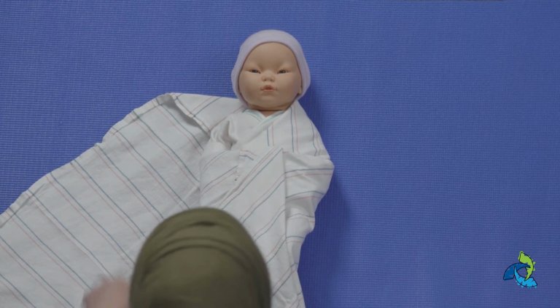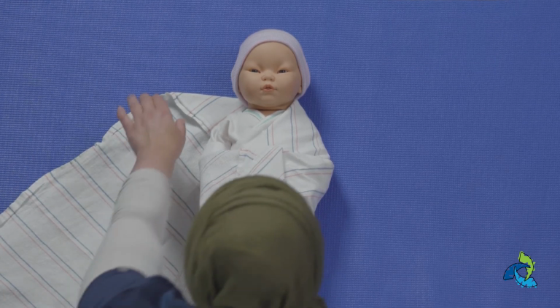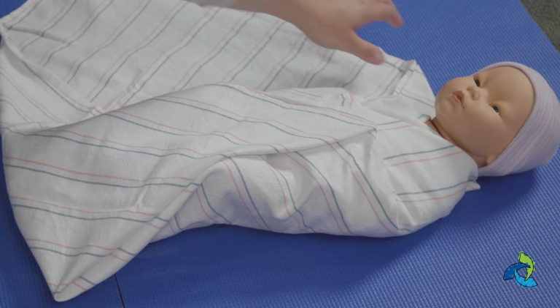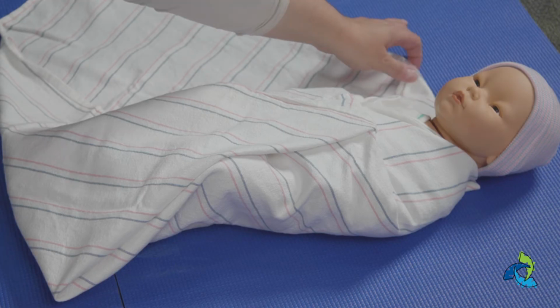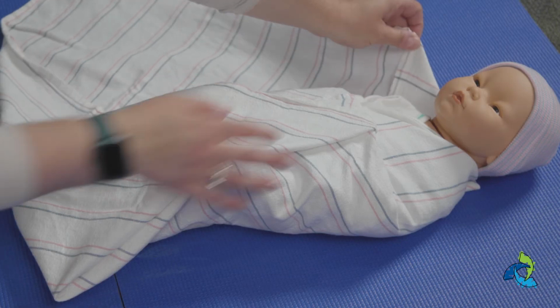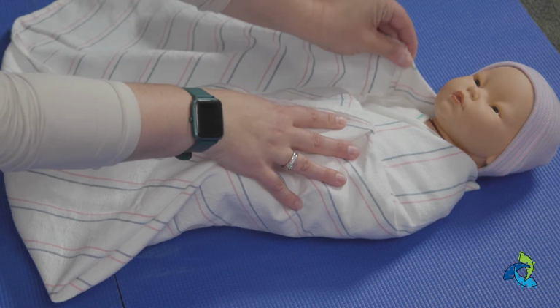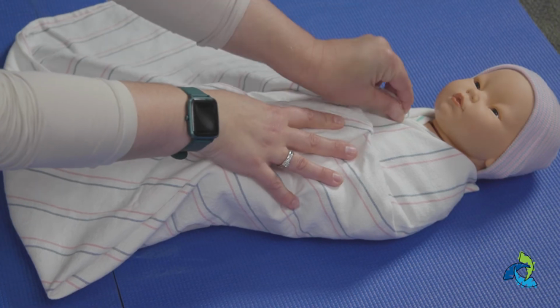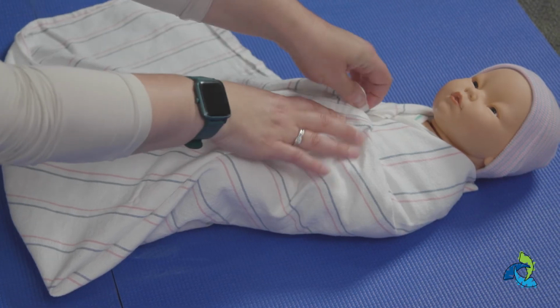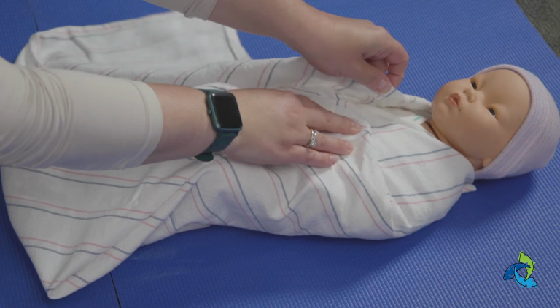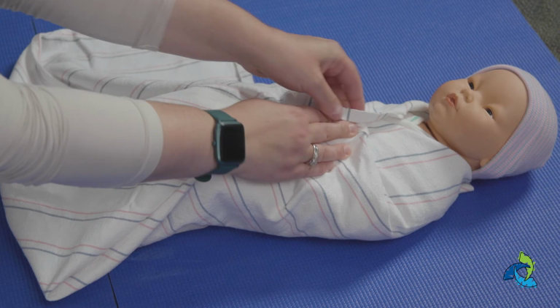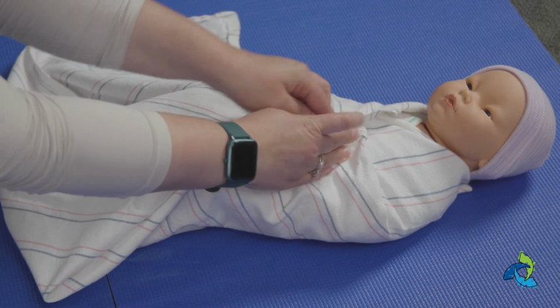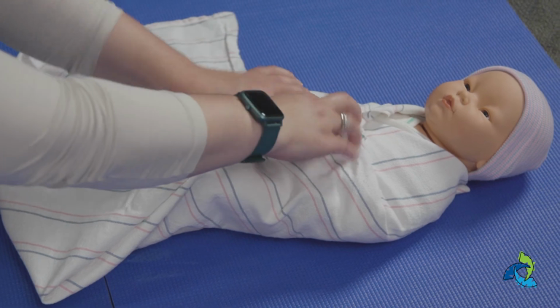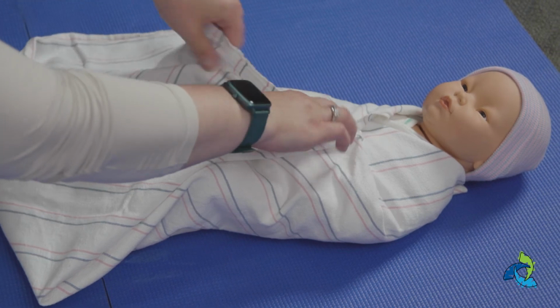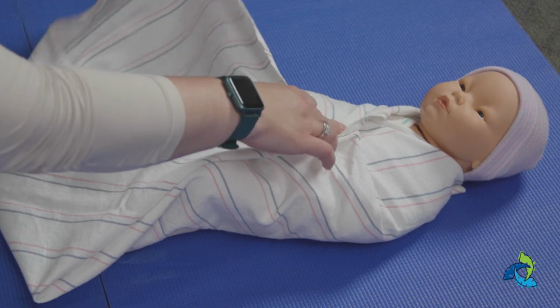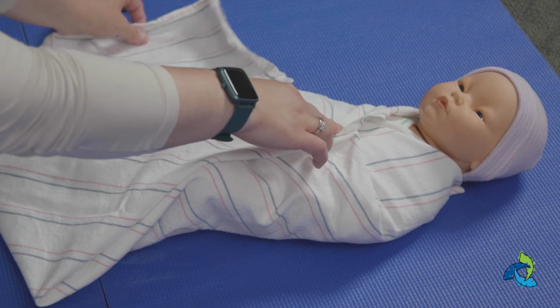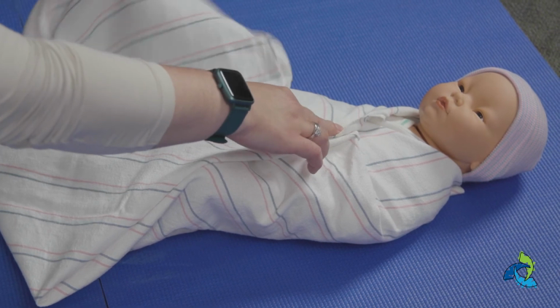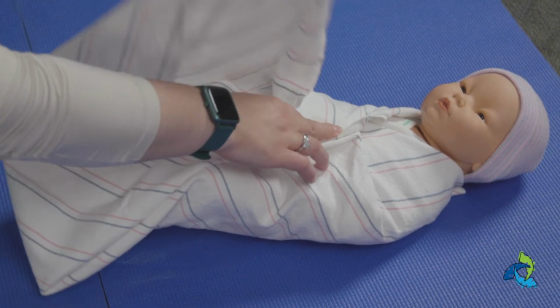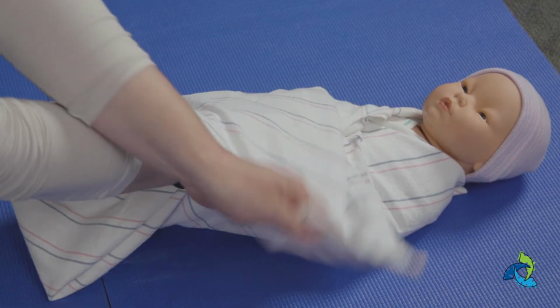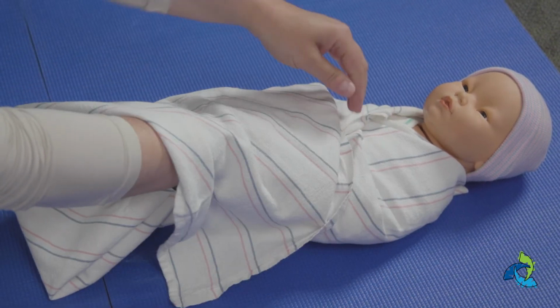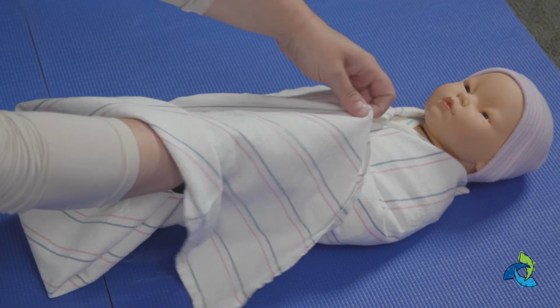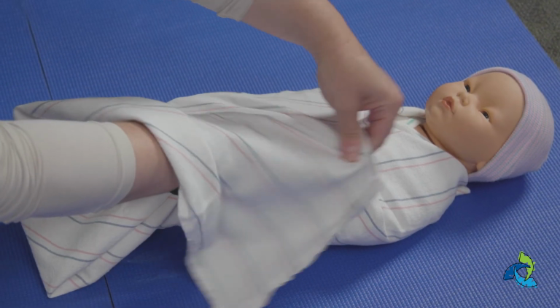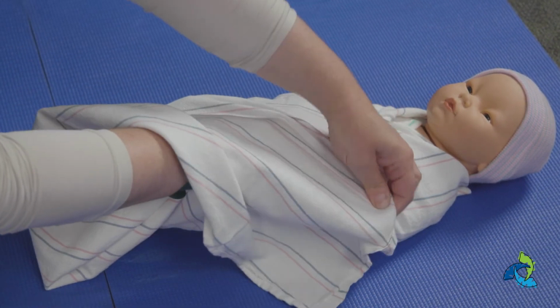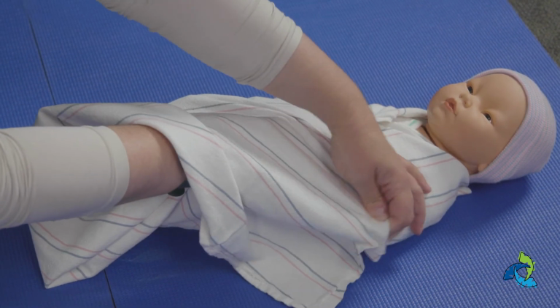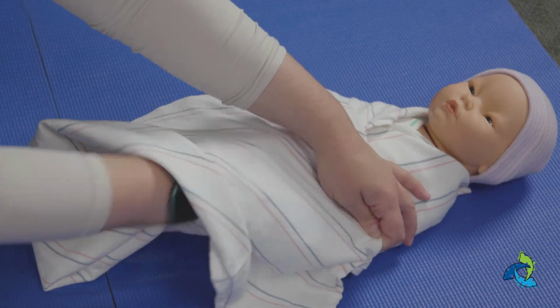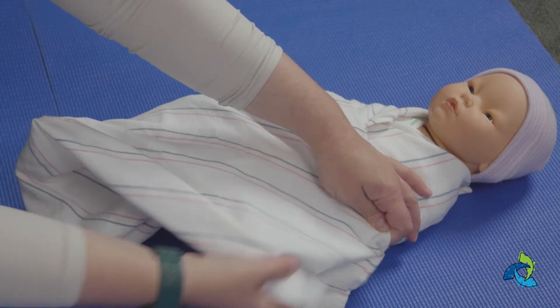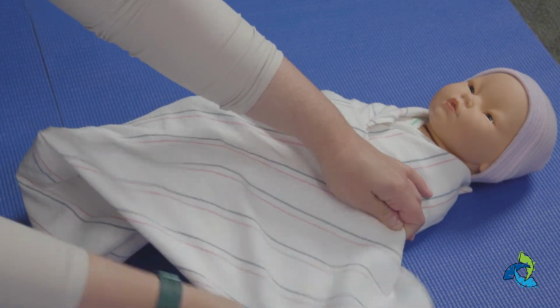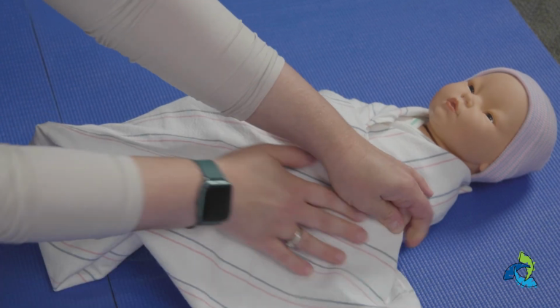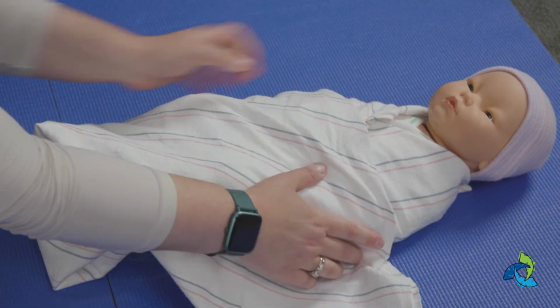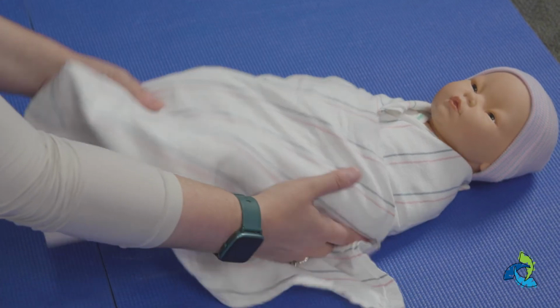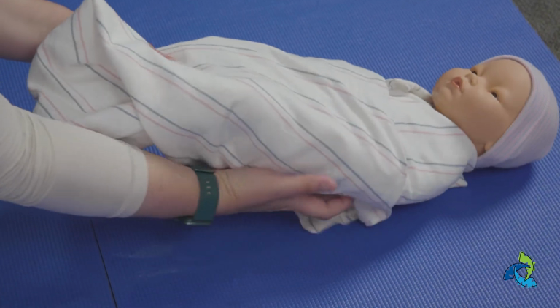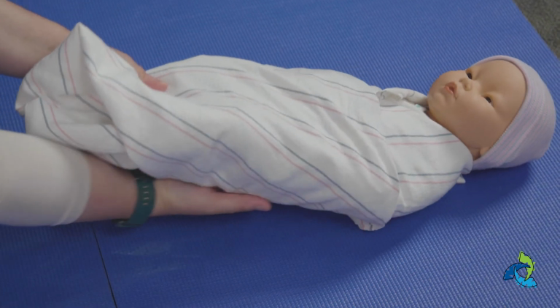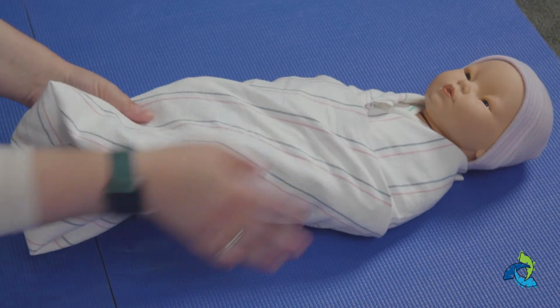Lastly, we're going to fold this corner down, hold it in the center of their body, and fold across. Tuck in that last corner underneath your baby.